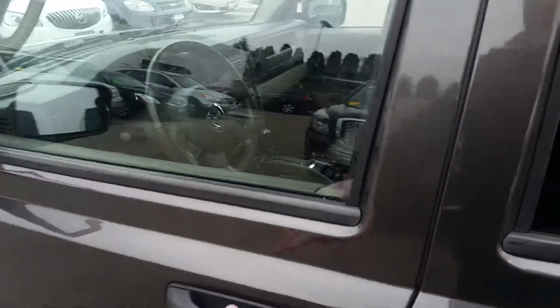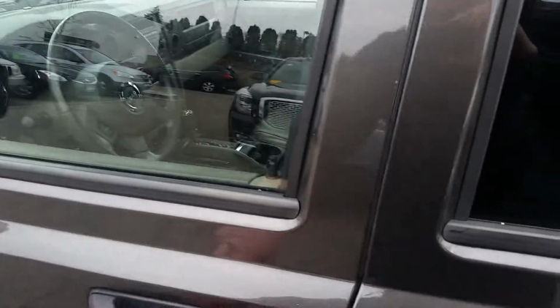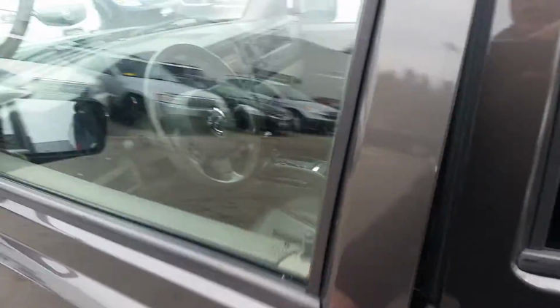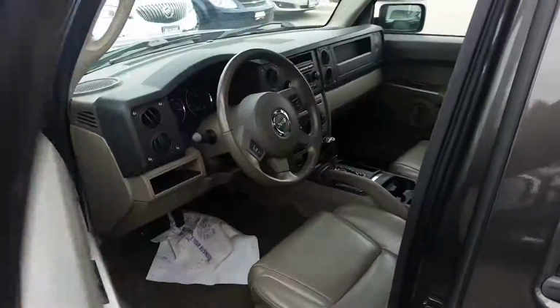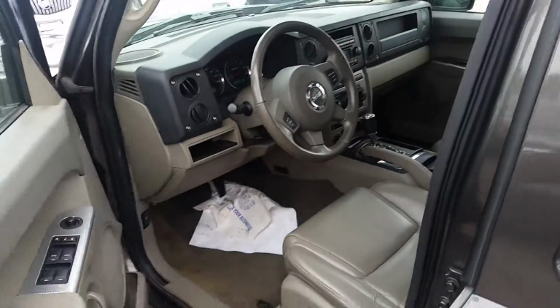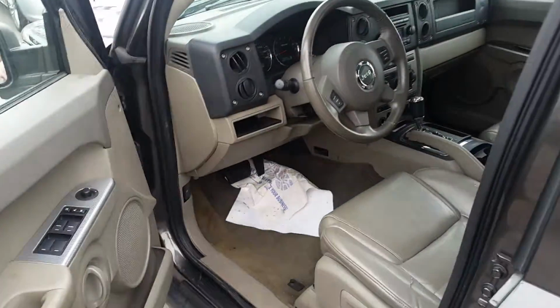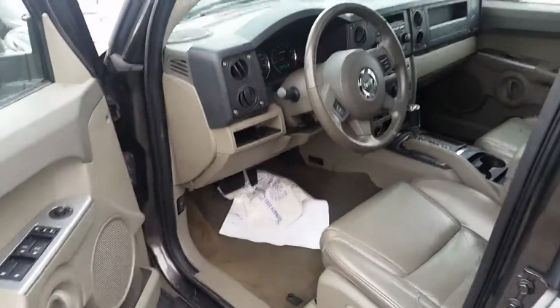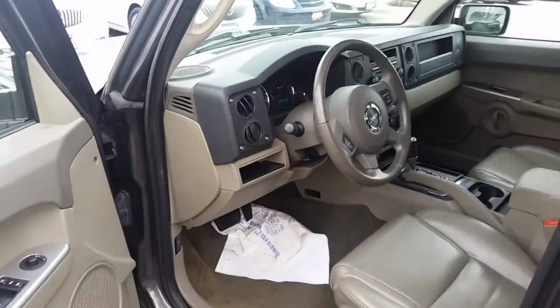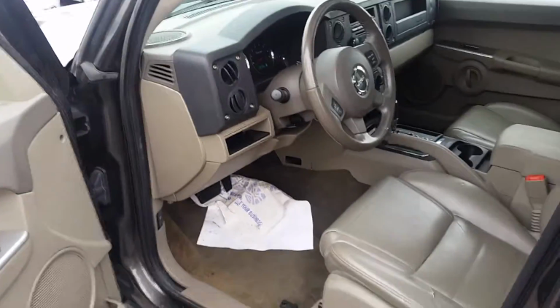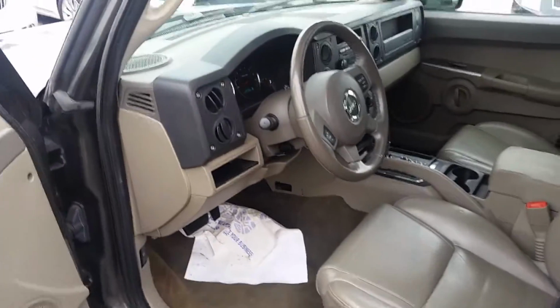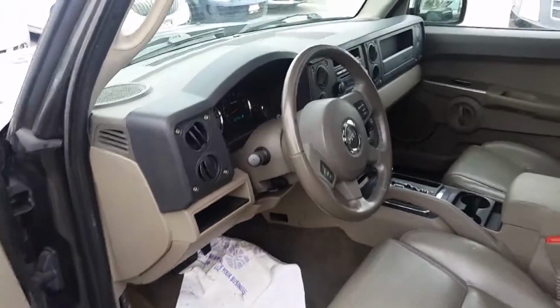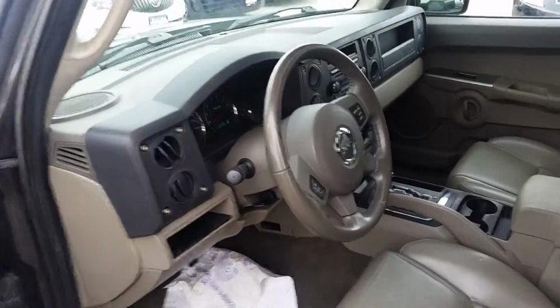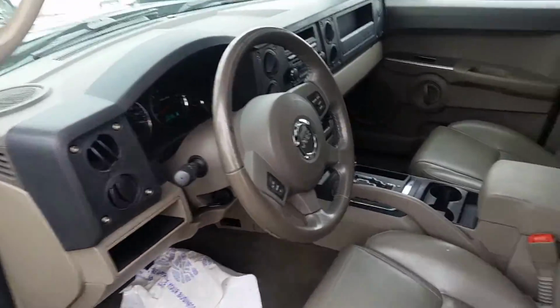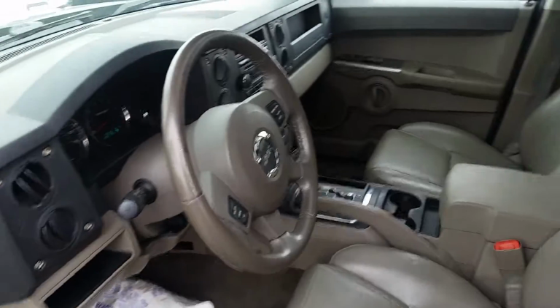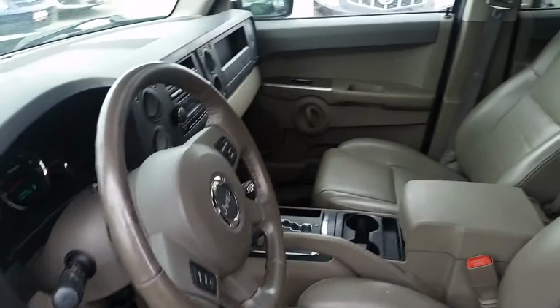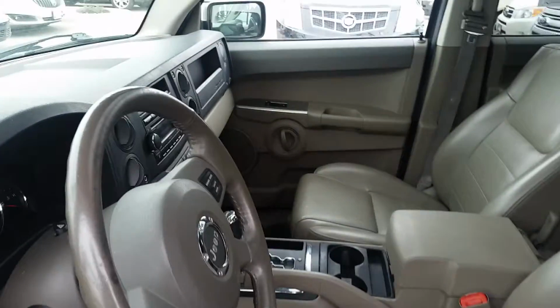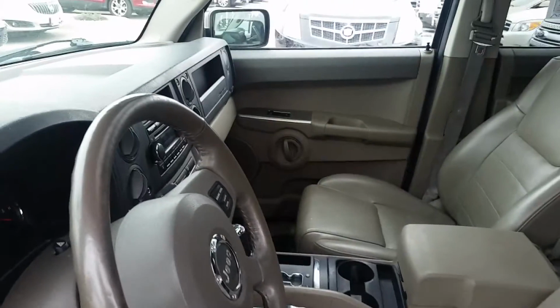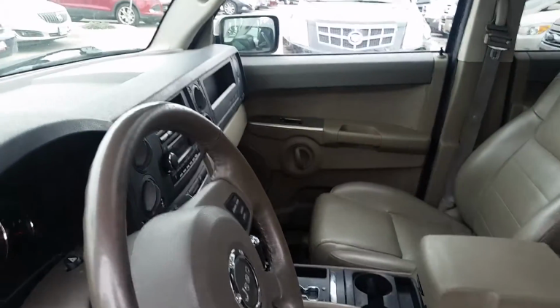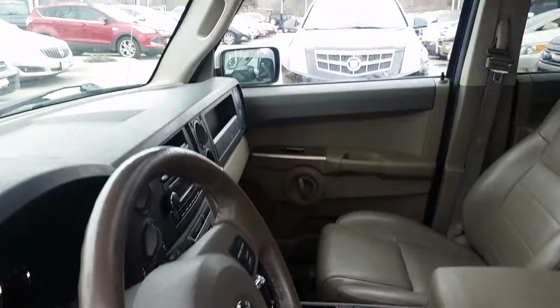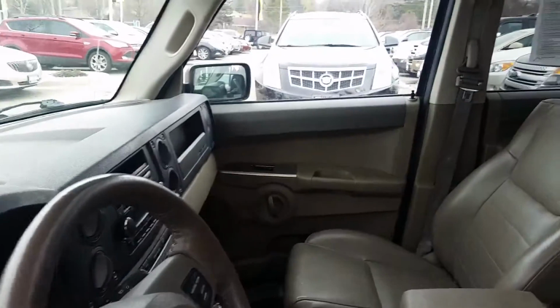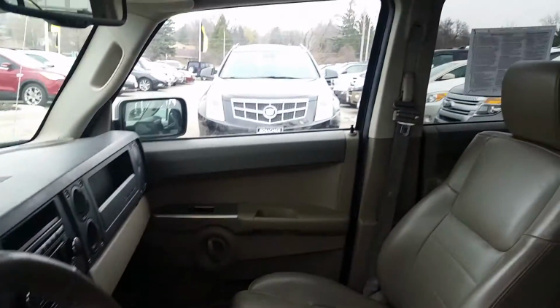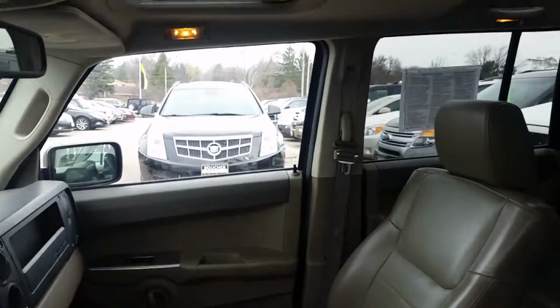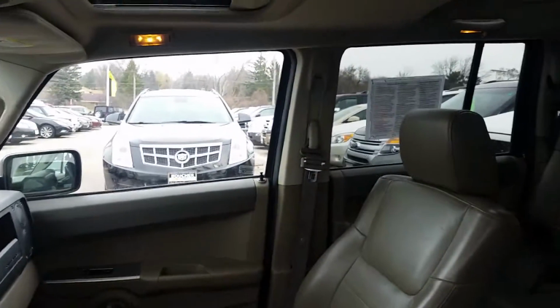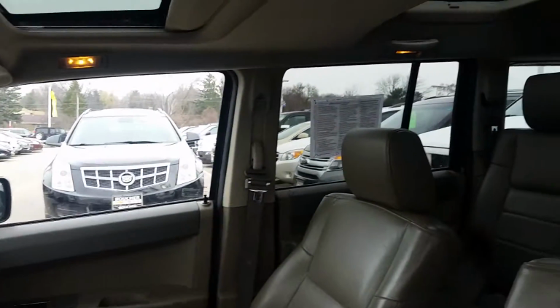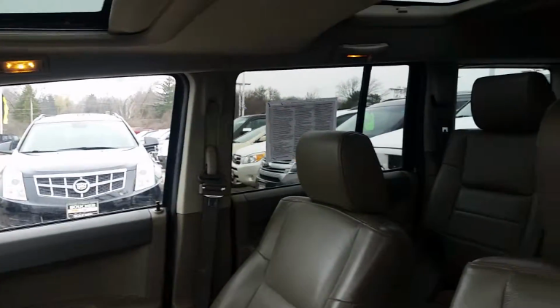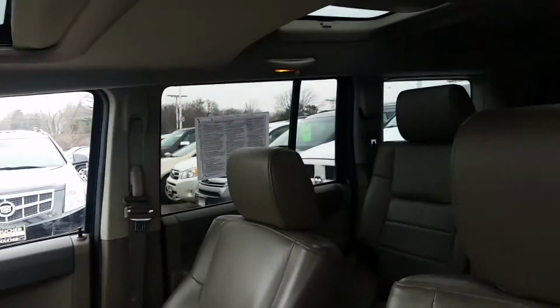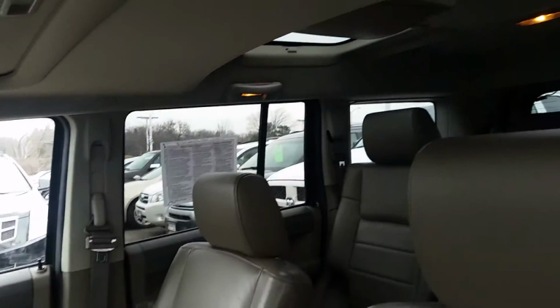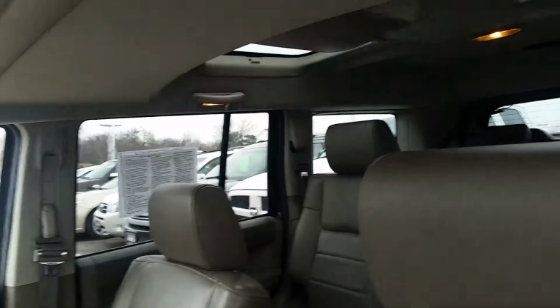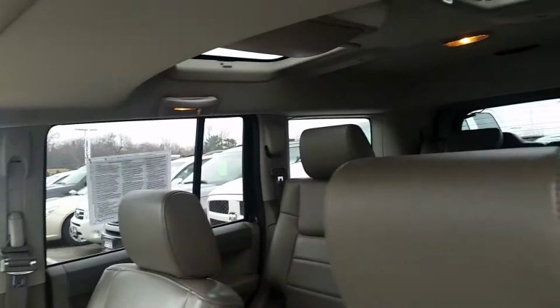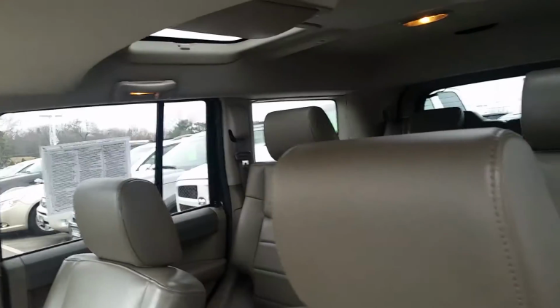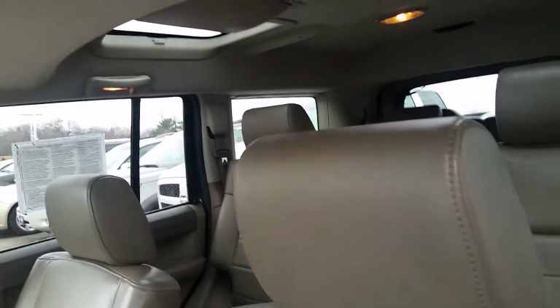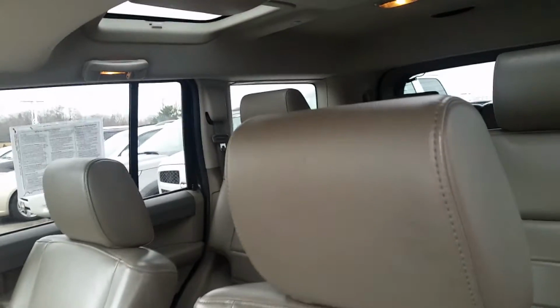Taking a look at the interior, got a light color interior. Very clean and nicely equipped with three sunroofs, rear seat entertainment, and nice leather.